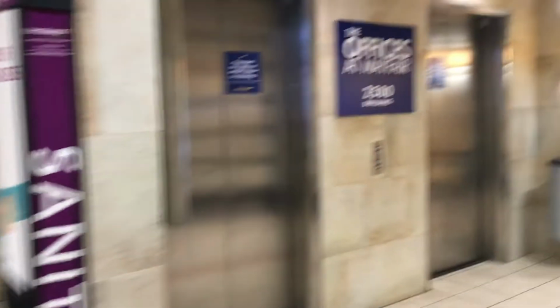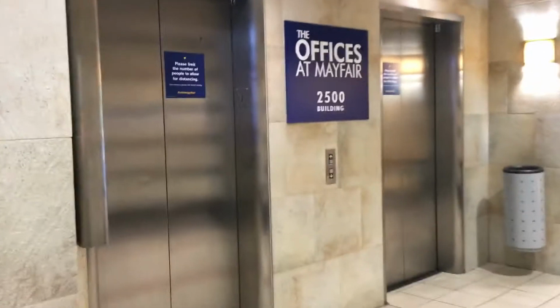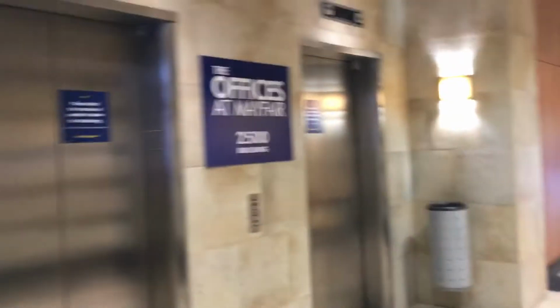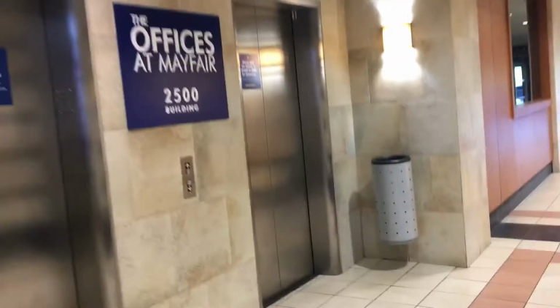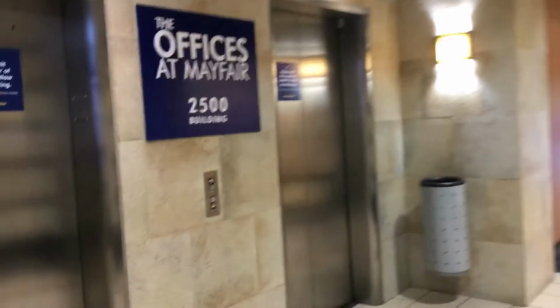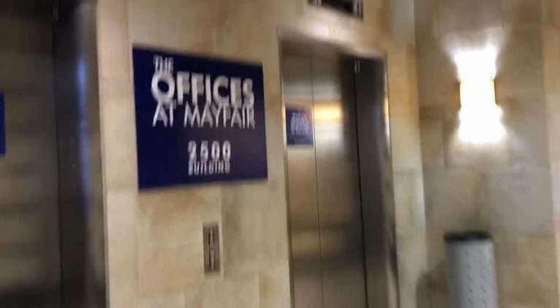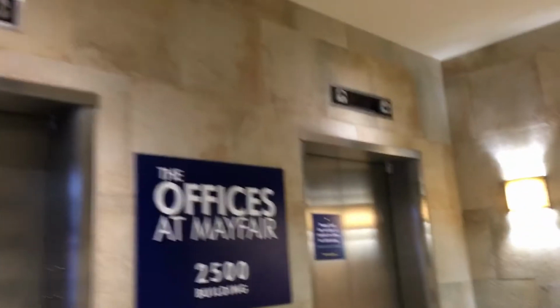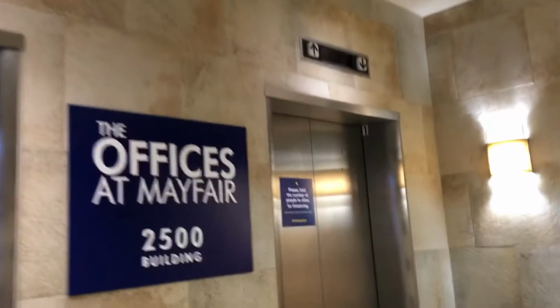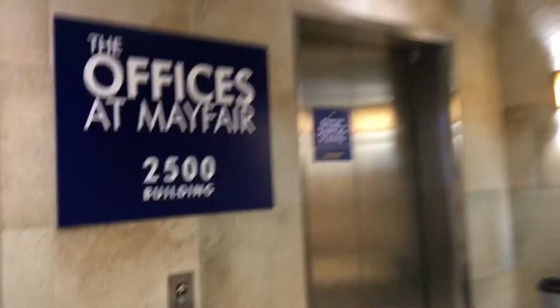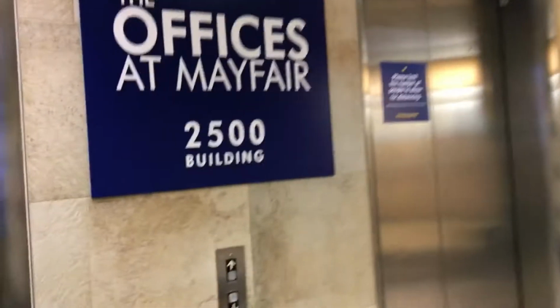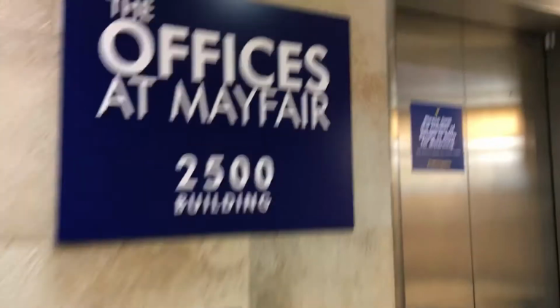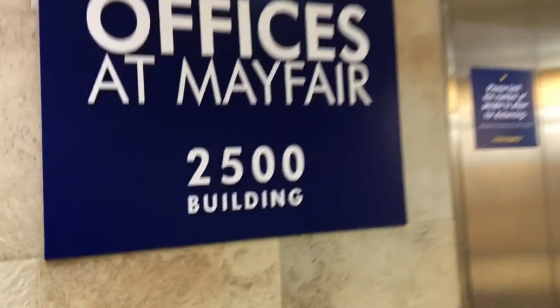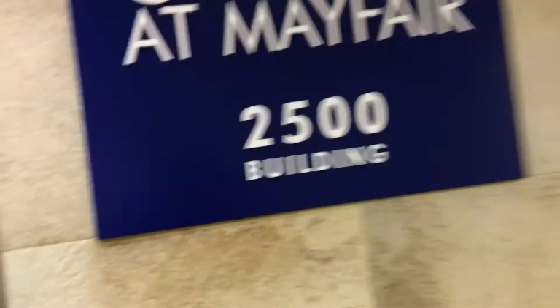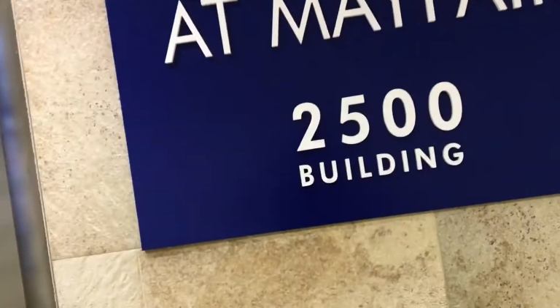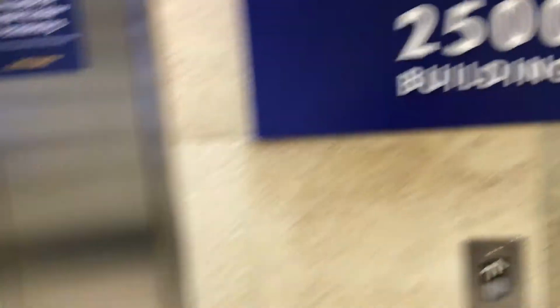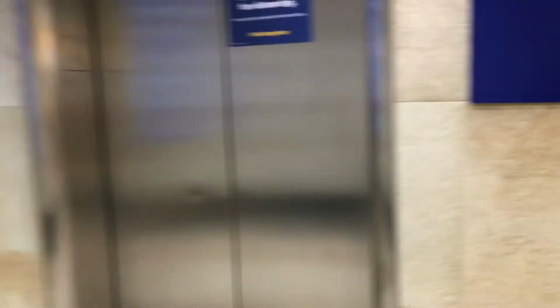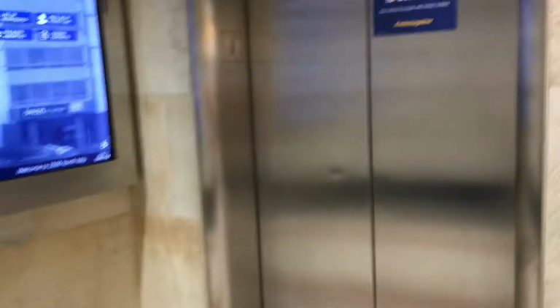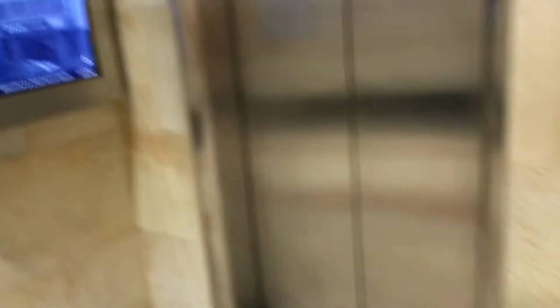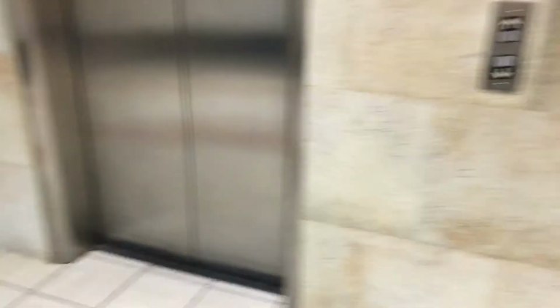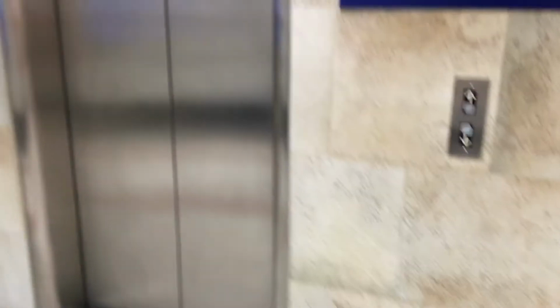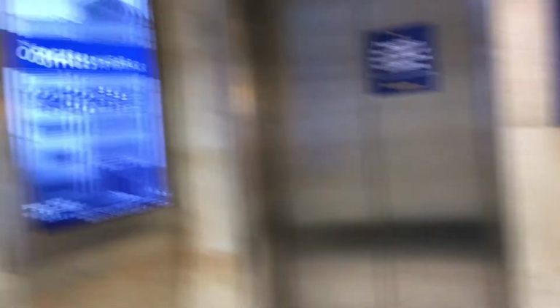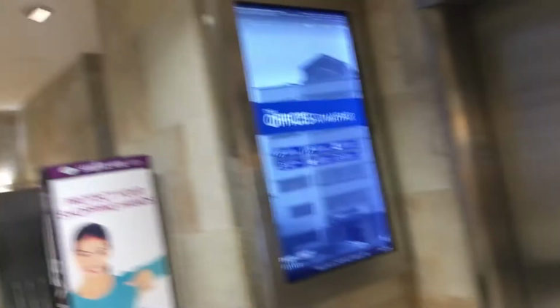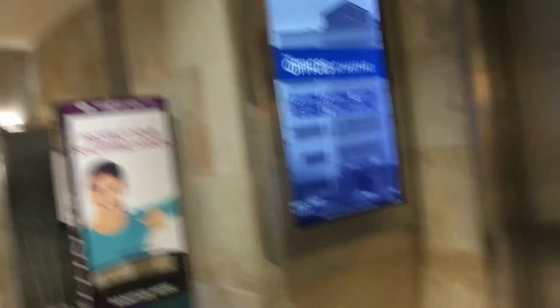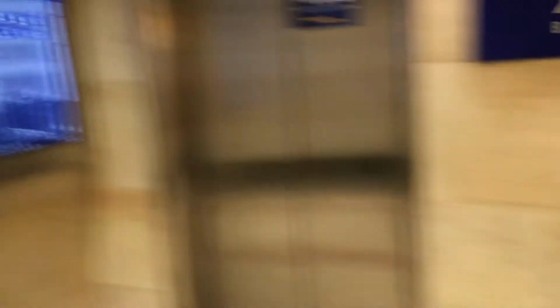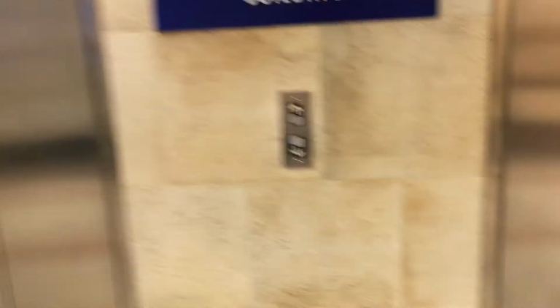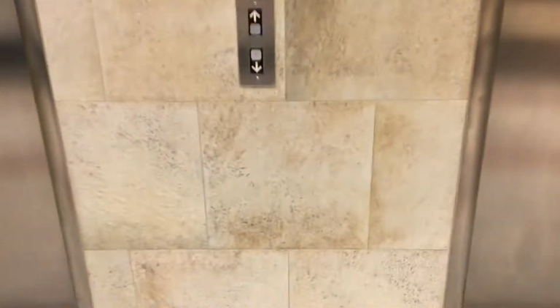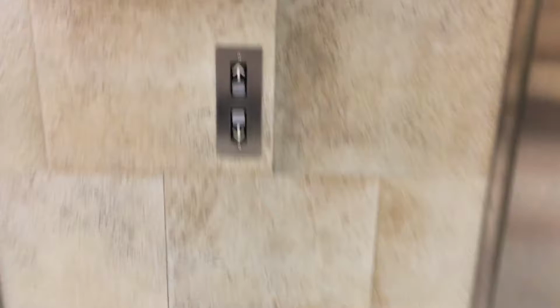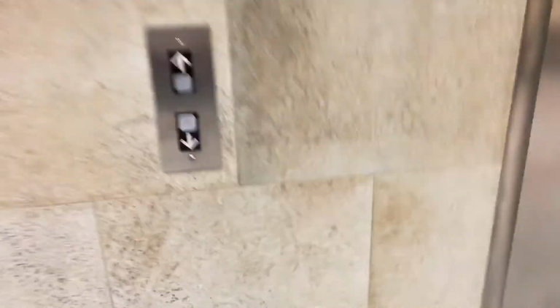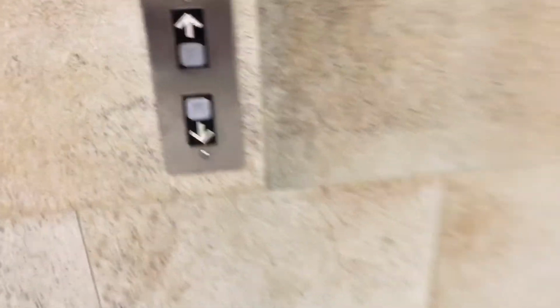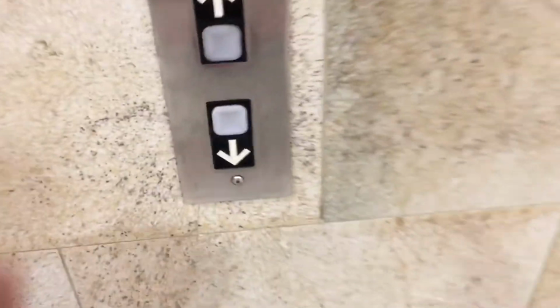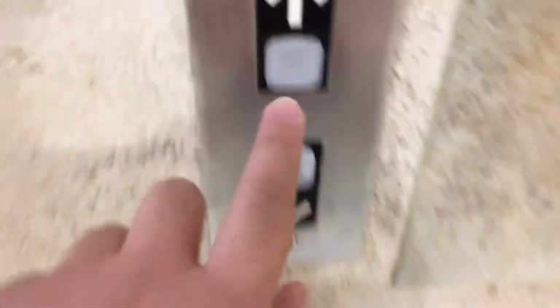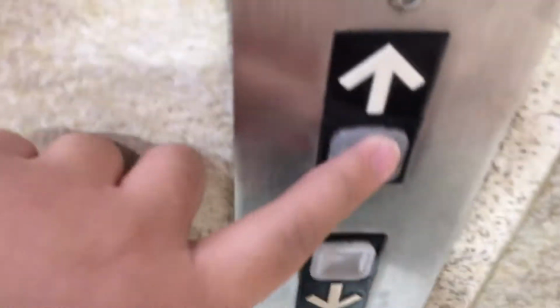All right, these are the elevators here at the Offices at Mayfair. This is the 2500 building in Wauwatosa, Wisconsin. This is in Mayfair Mall. And look, we have some Dover Impulses.